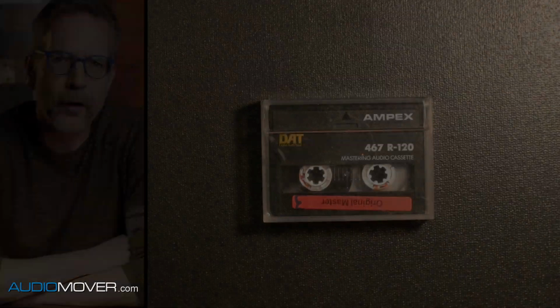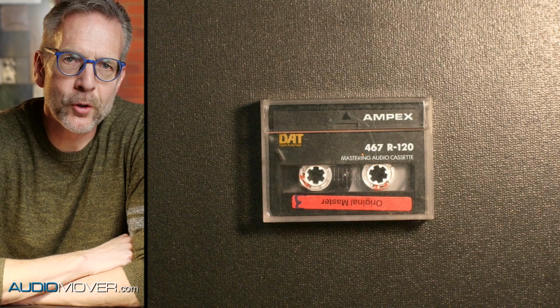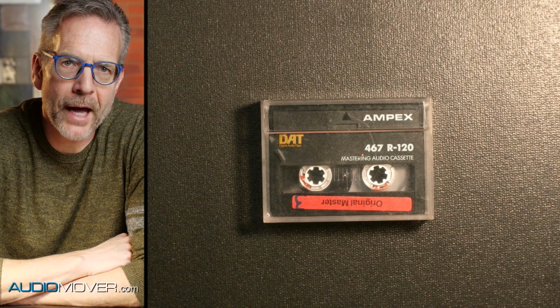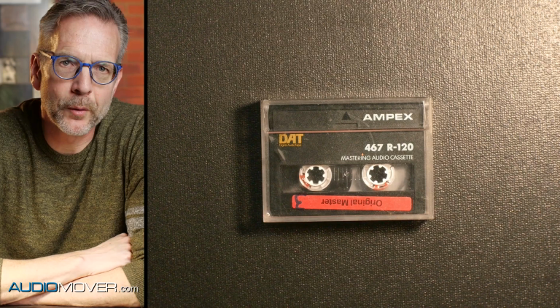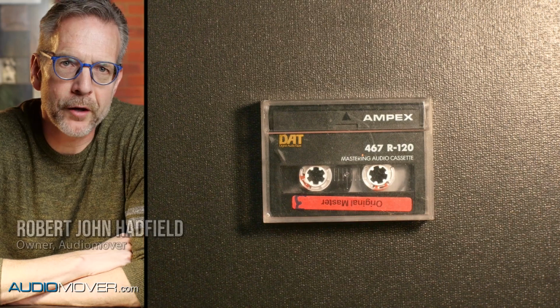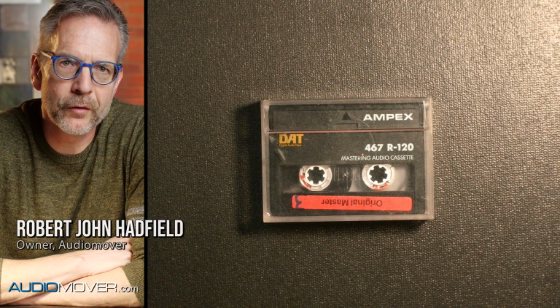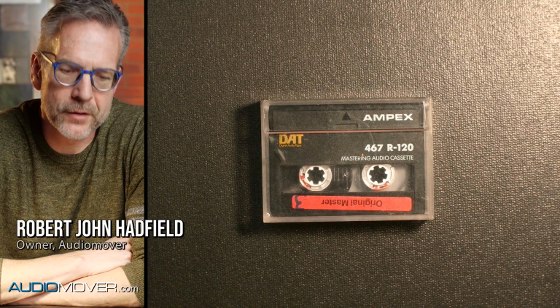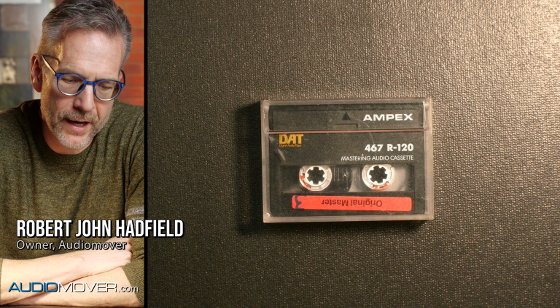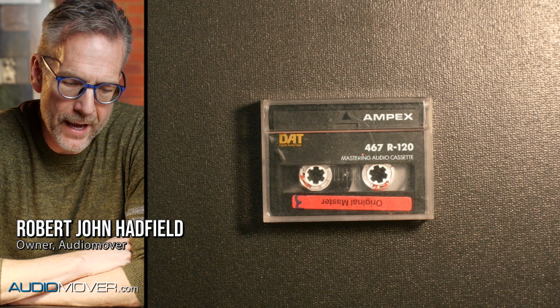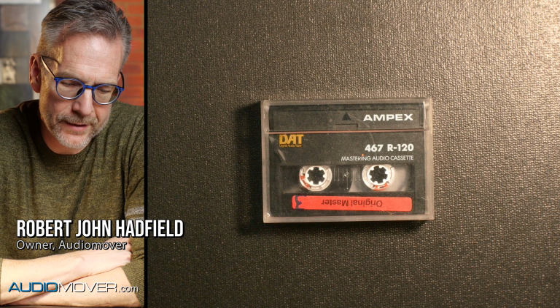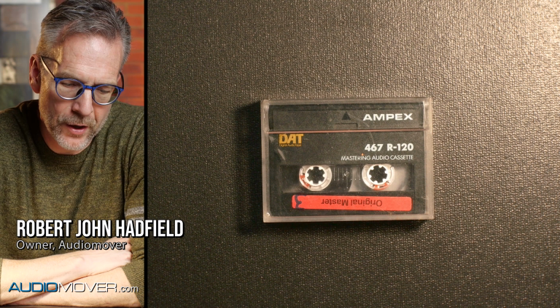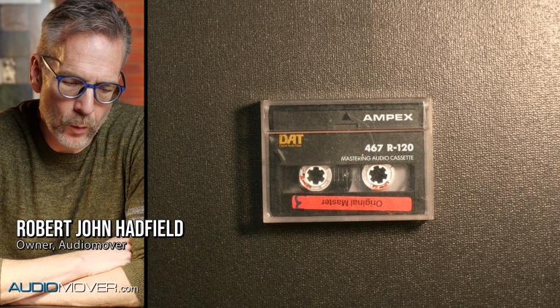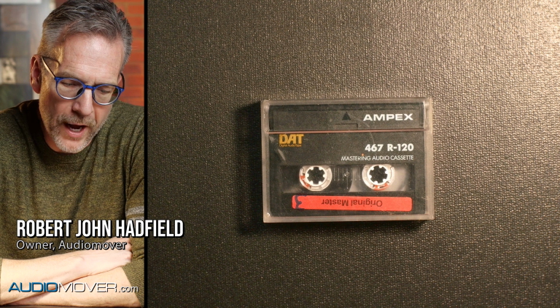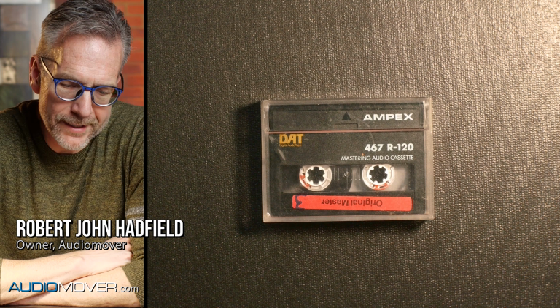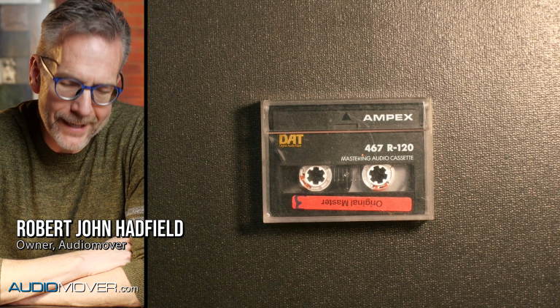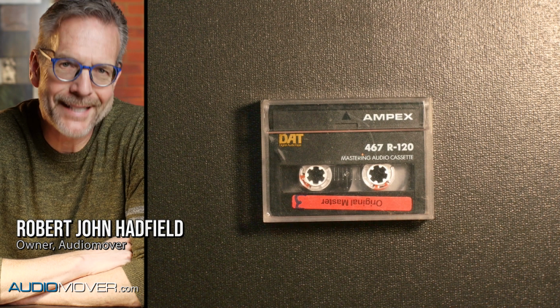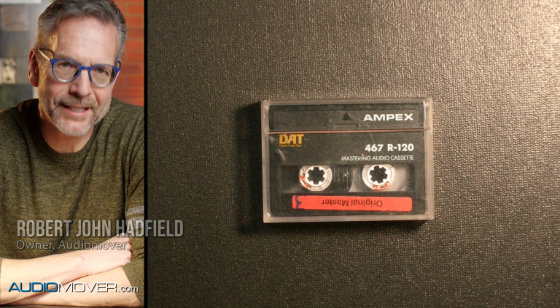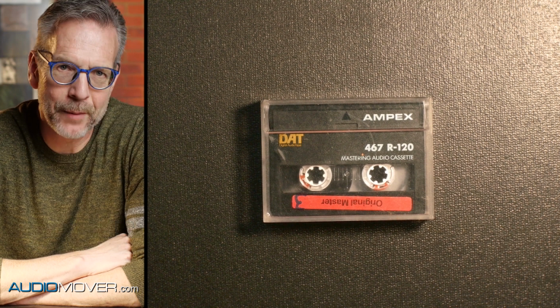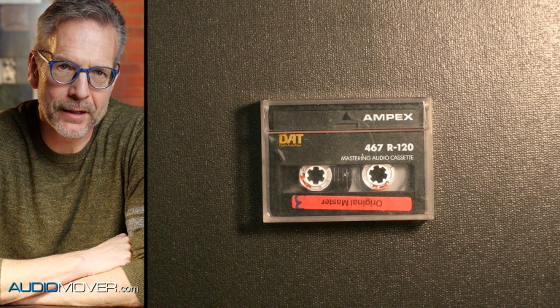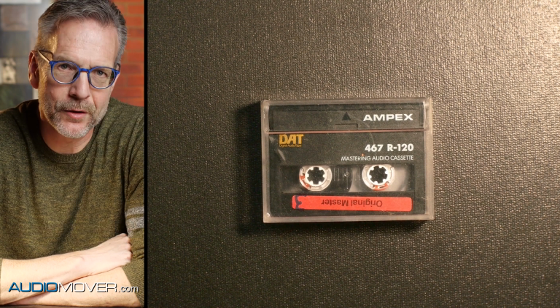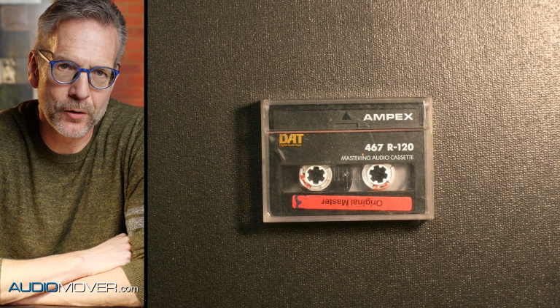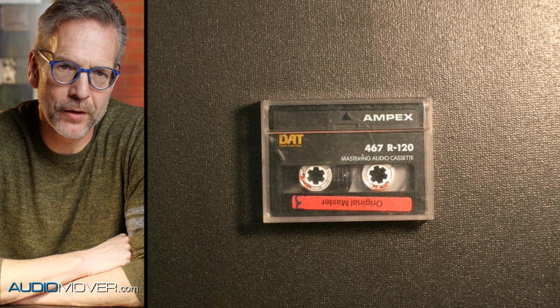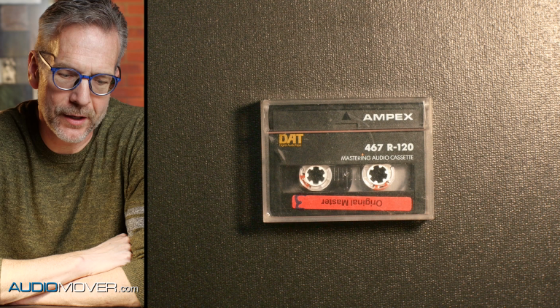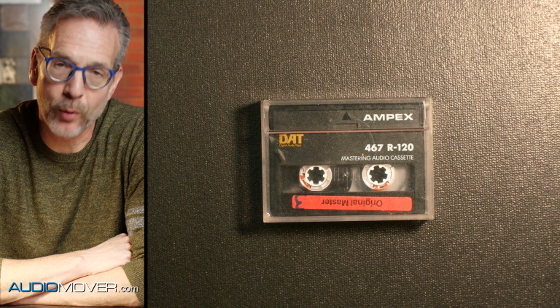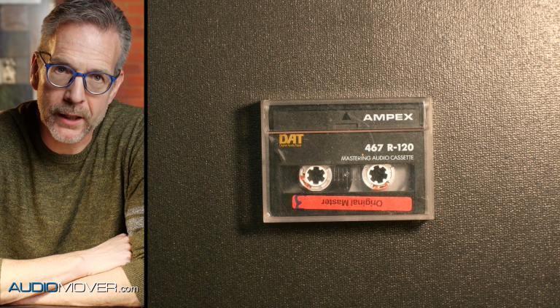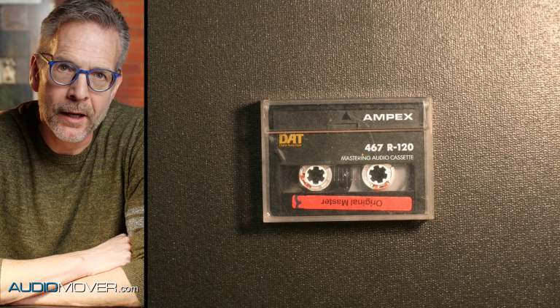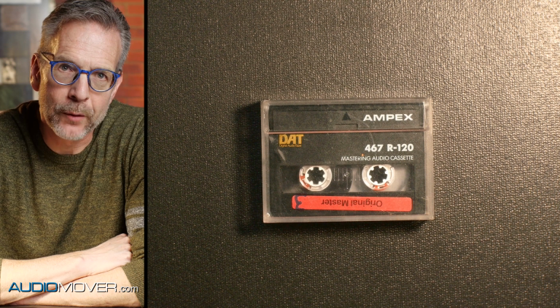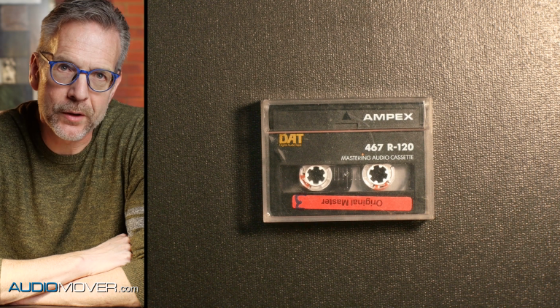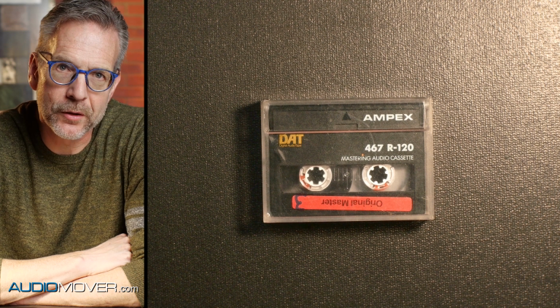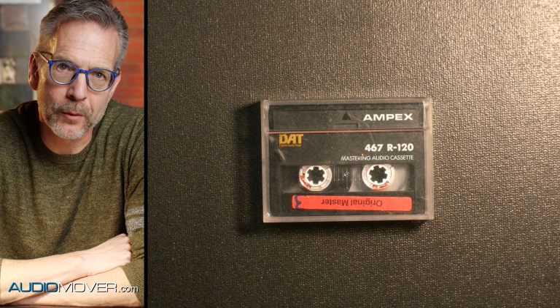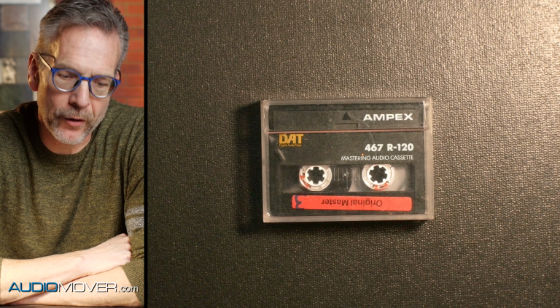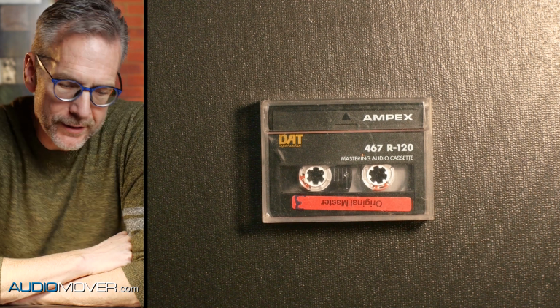Hello there. Robert John Hadfield with Audio Mover here today, and what we've got is a DAT tape that came into the studio that is broken, and we're going to do a repair on it.